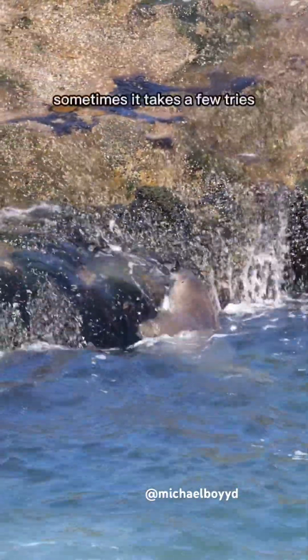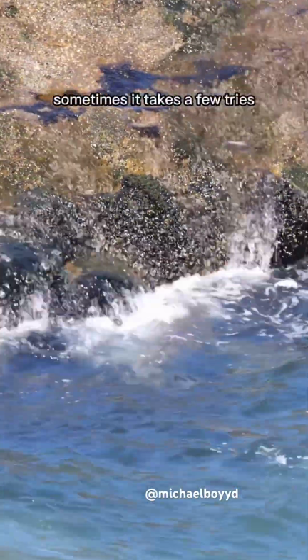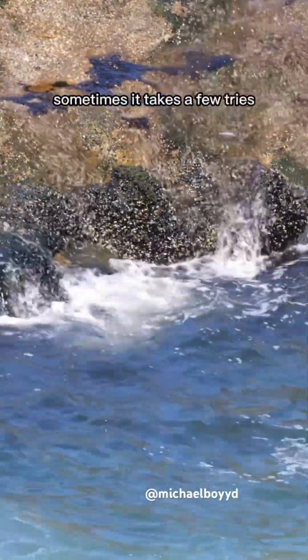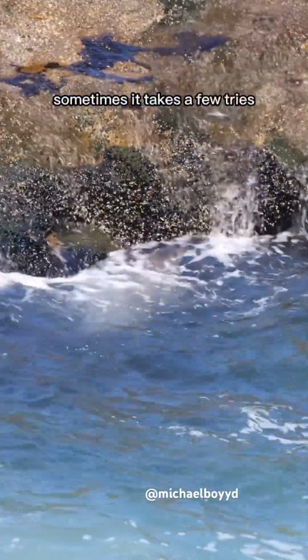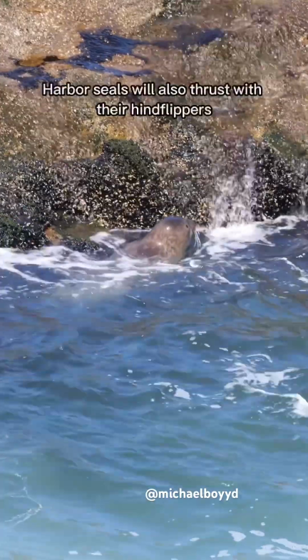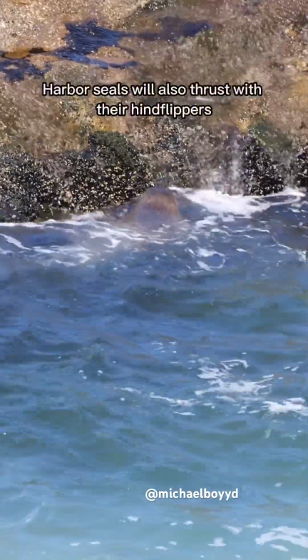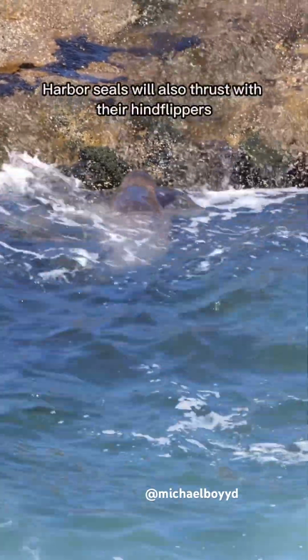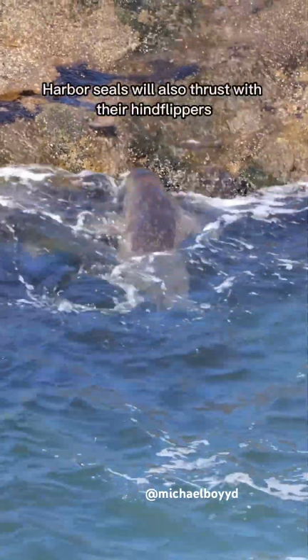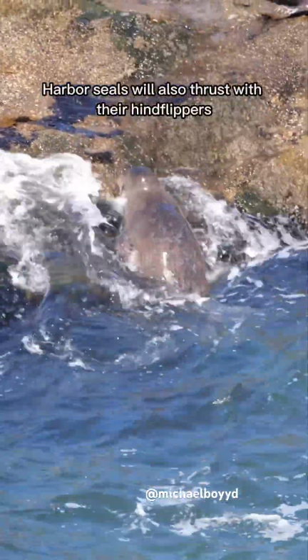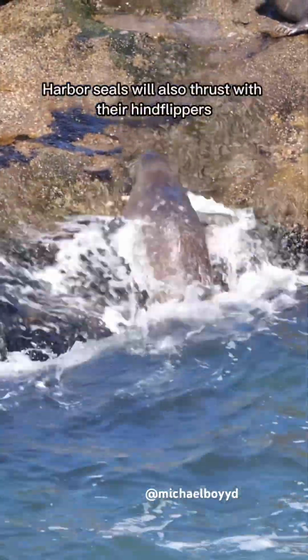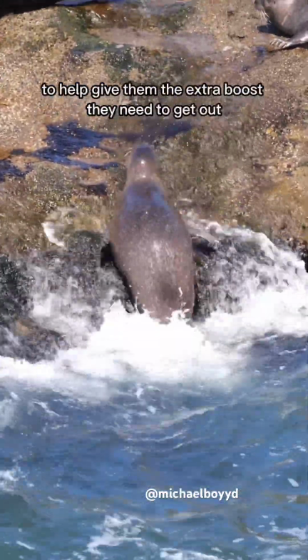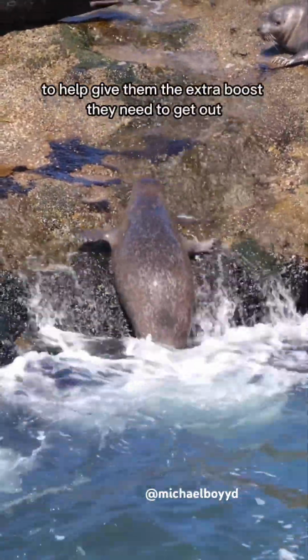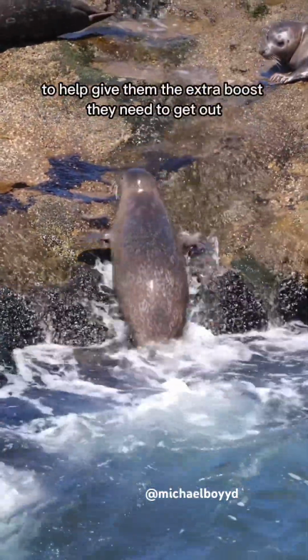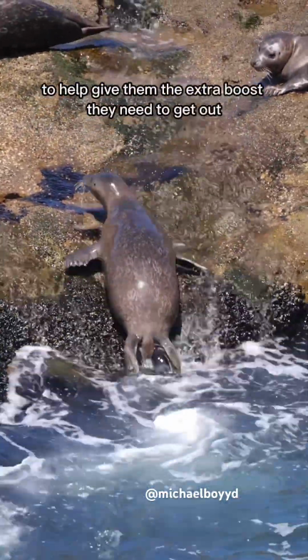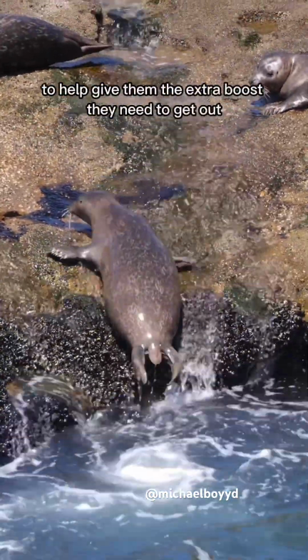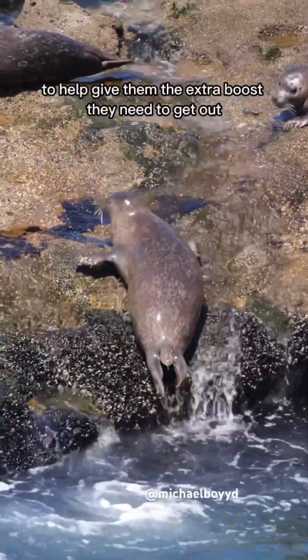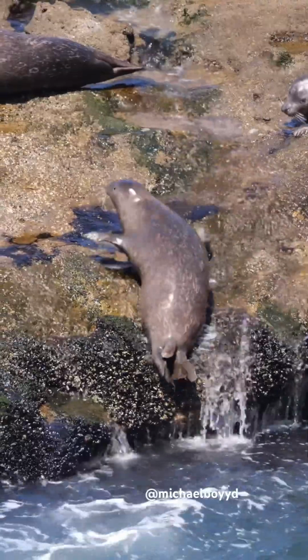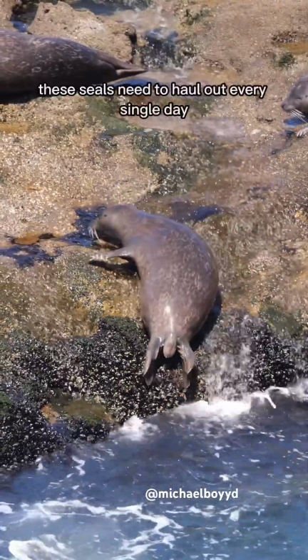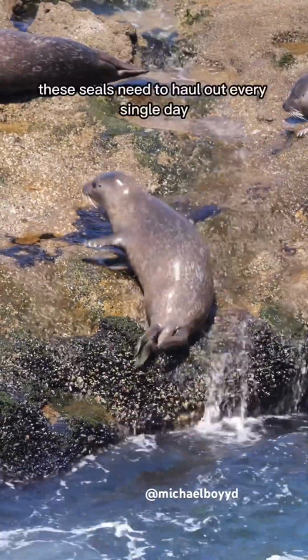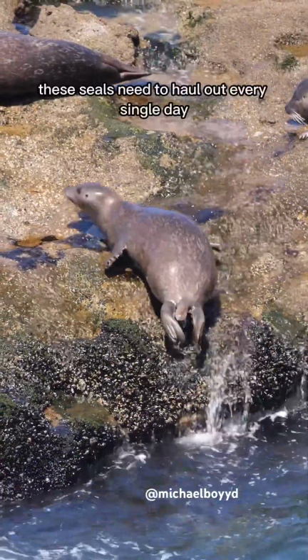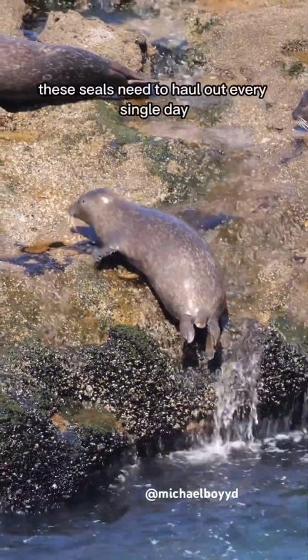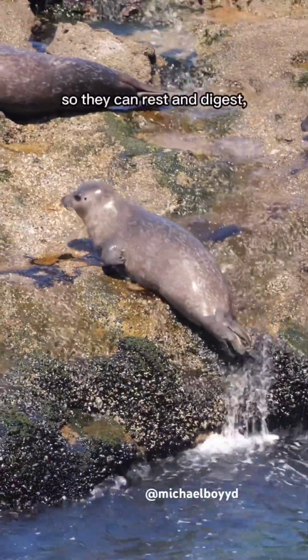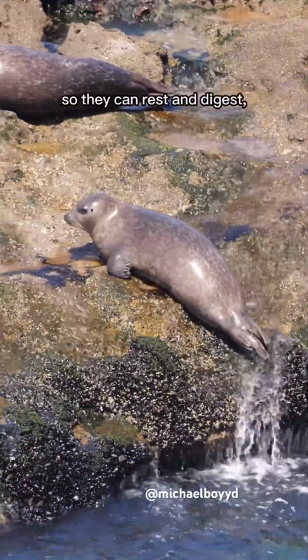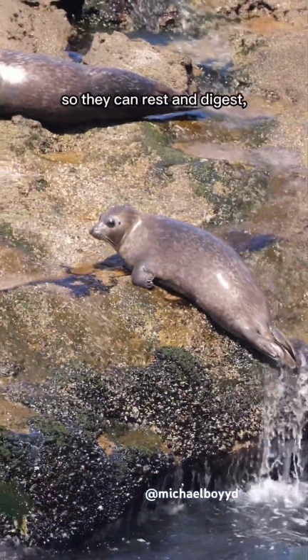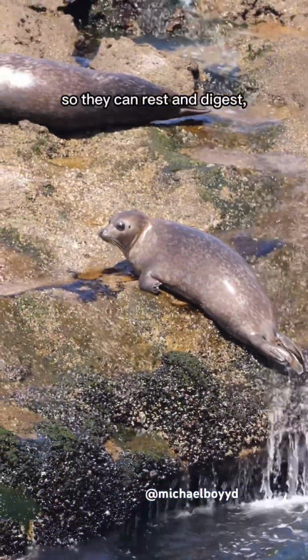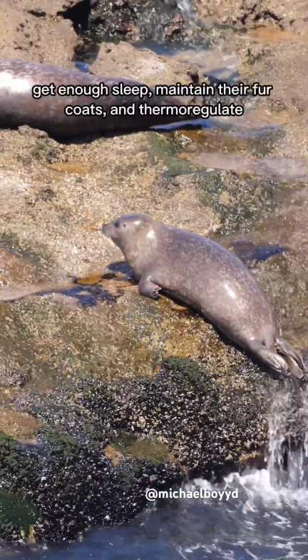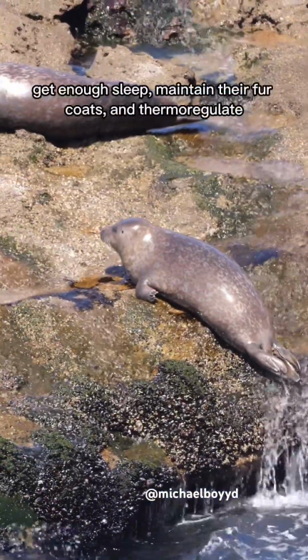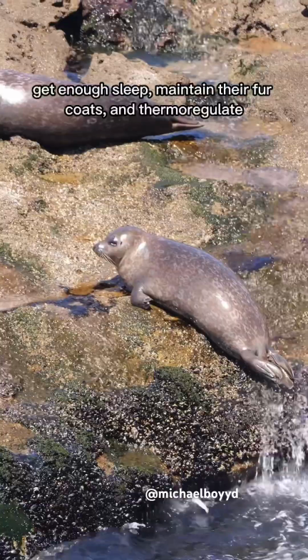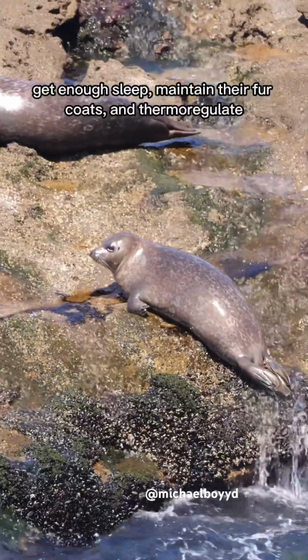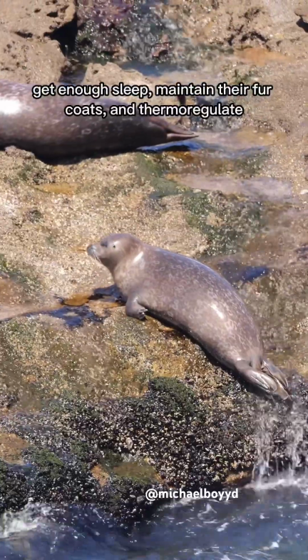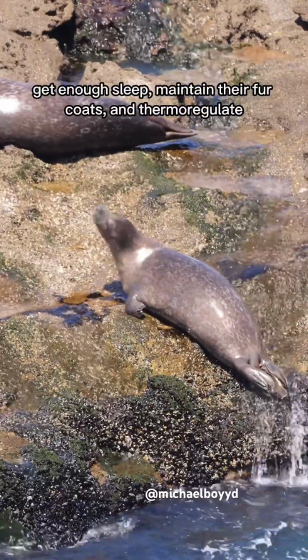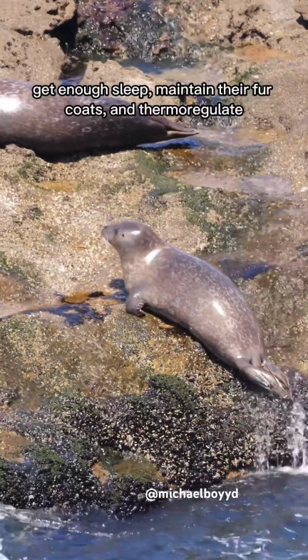Sometimes it takes a few tries. Harbor seals will also thrust with their hind flippers to help give them the extra boost they need to get out. These seals need to haul out every single day so they can rest and digest, get enough sleep, maintain their fur coats, and thermoregulate.